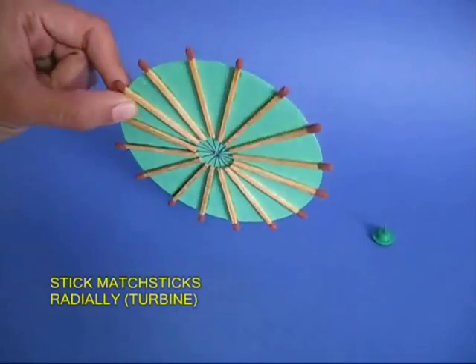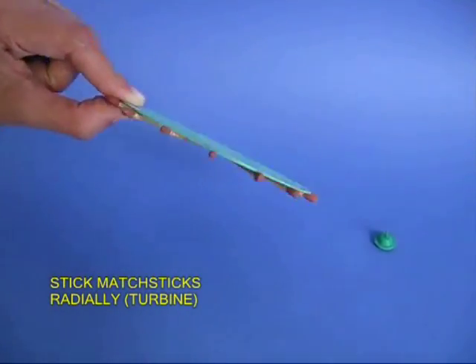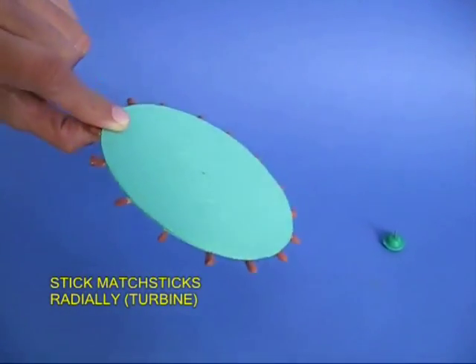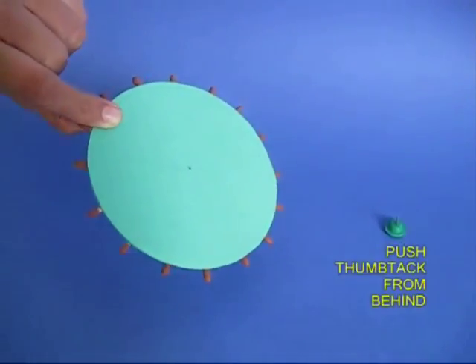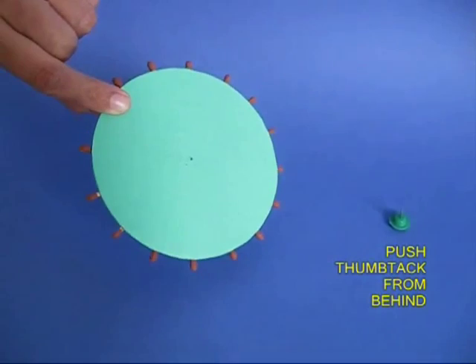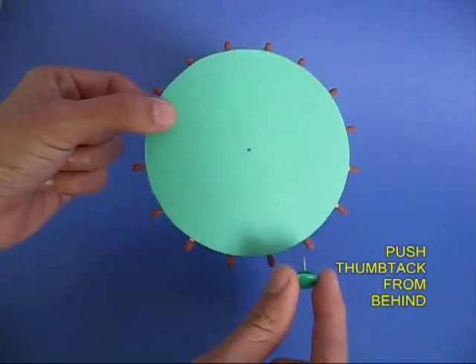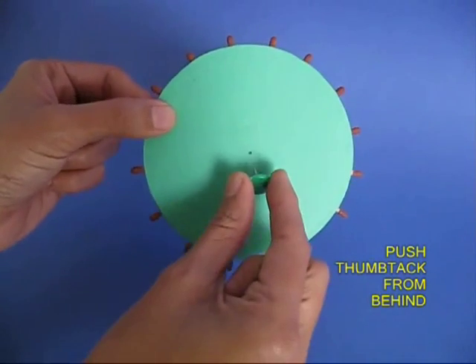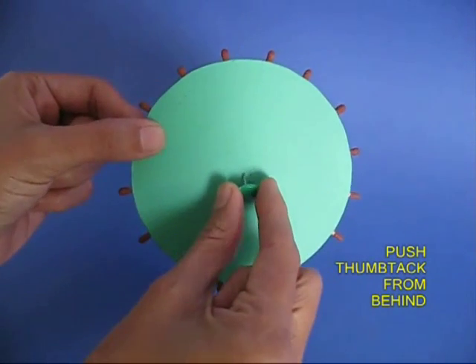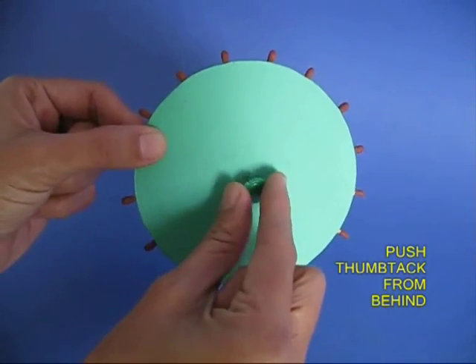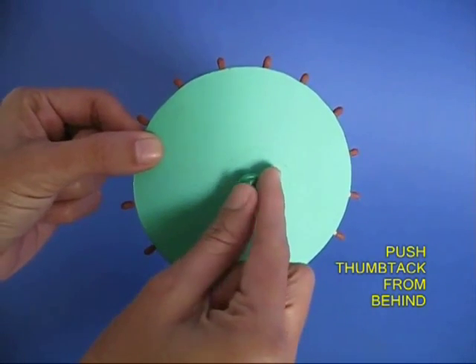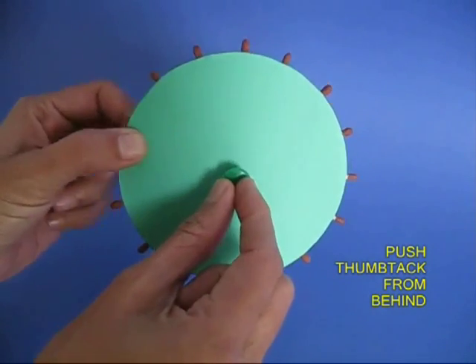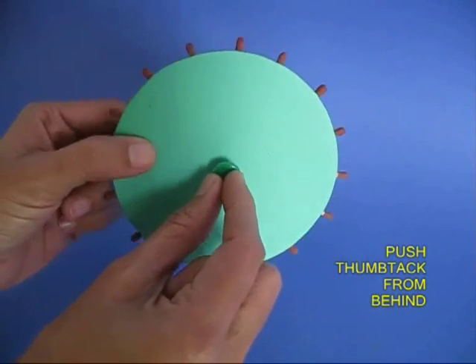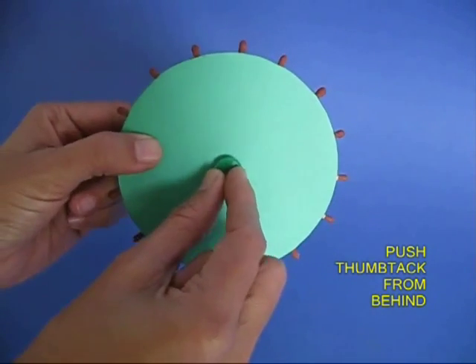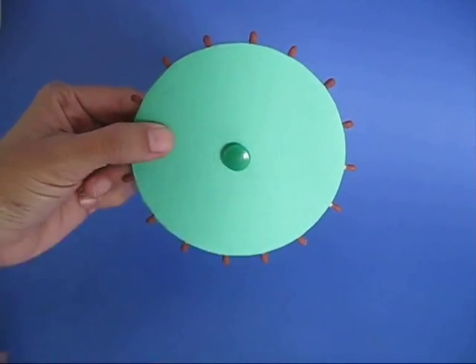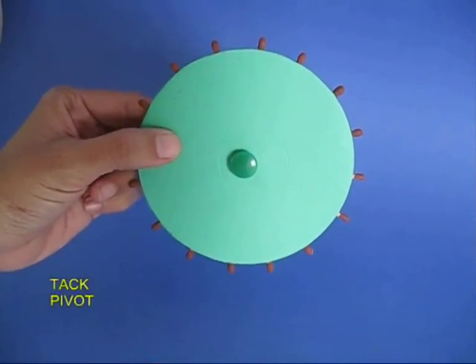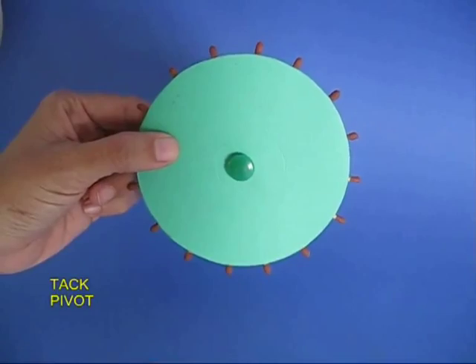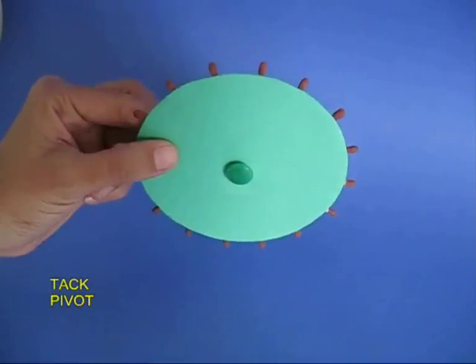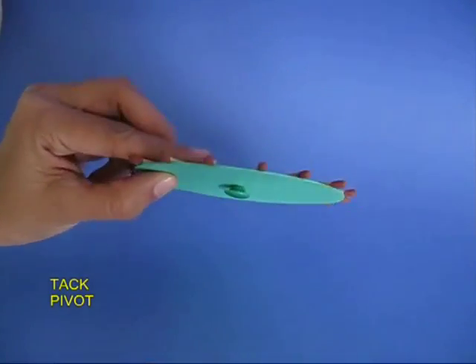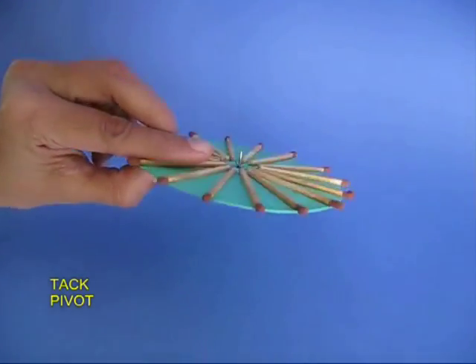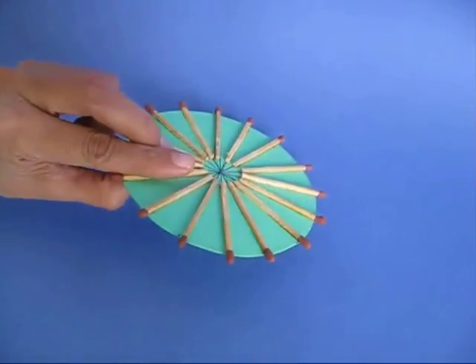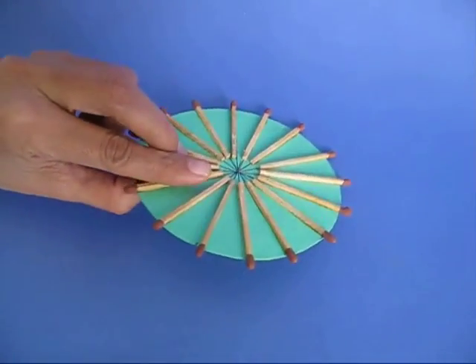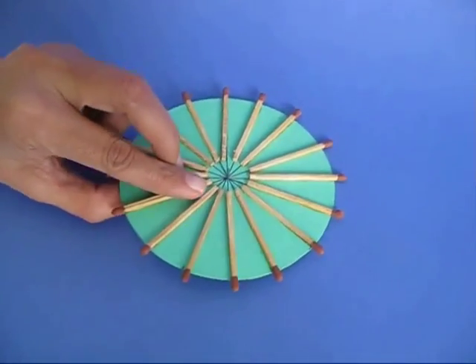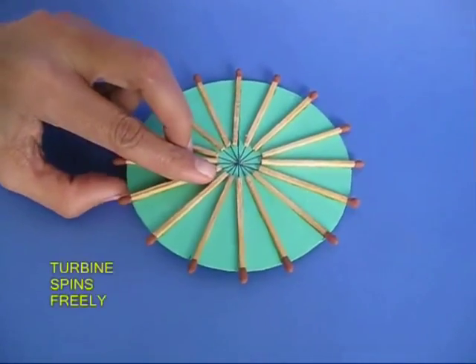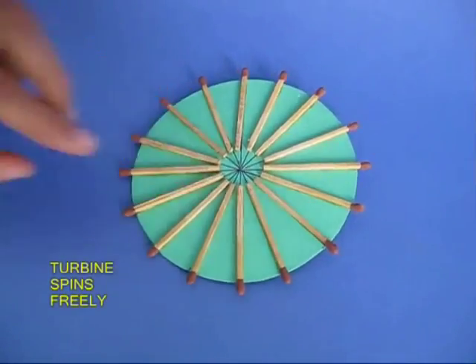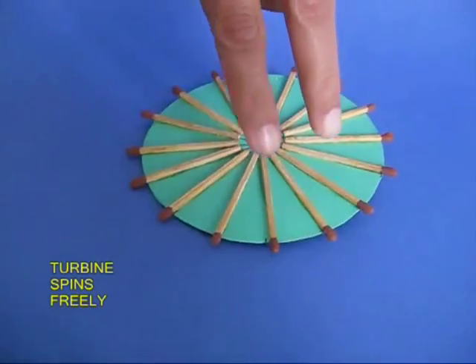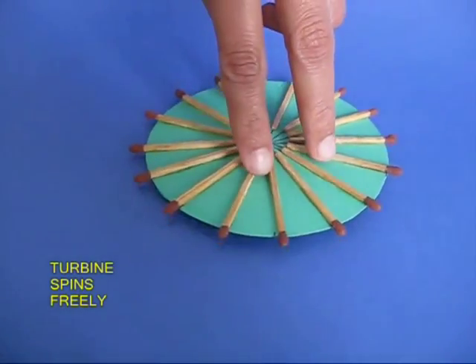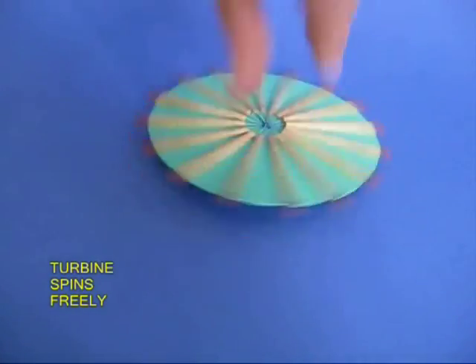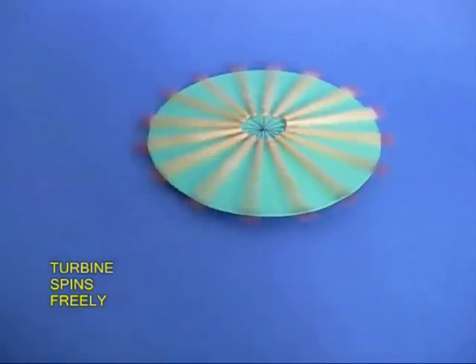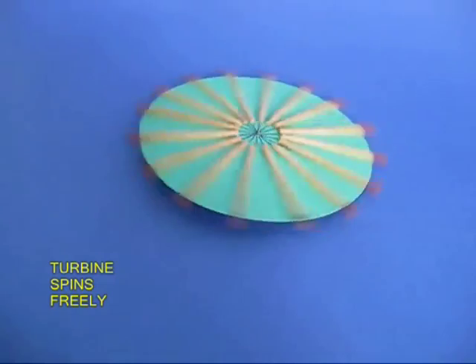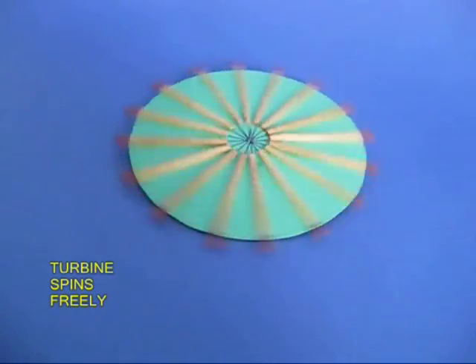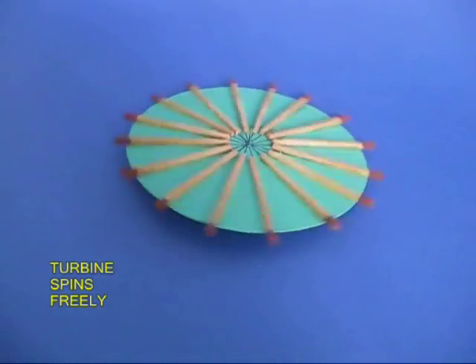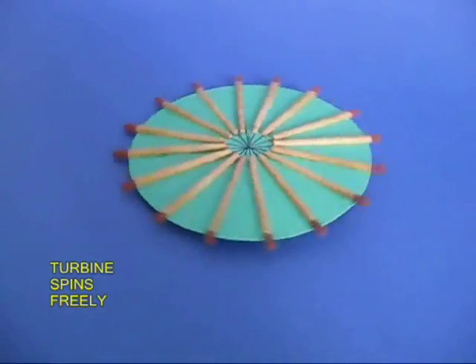On a card sheet, stick a lot of matchsticks radially, and then from the back stick a thumbtack right in the center. The thumbtack would be the pivot. Now place it on the table and you can turn it very freely.